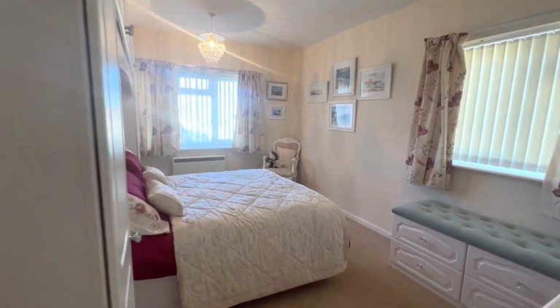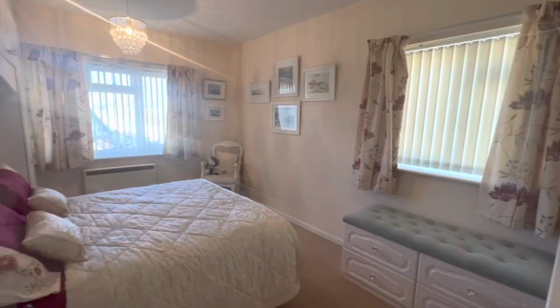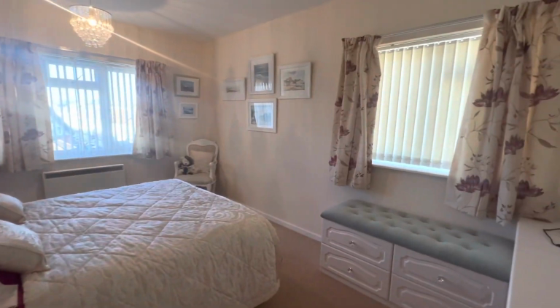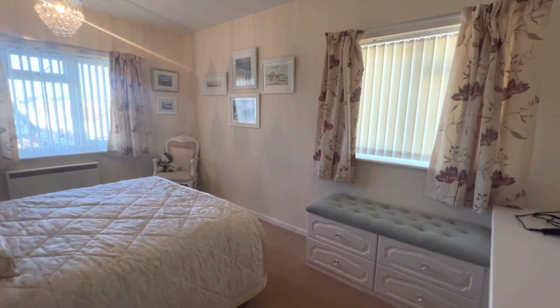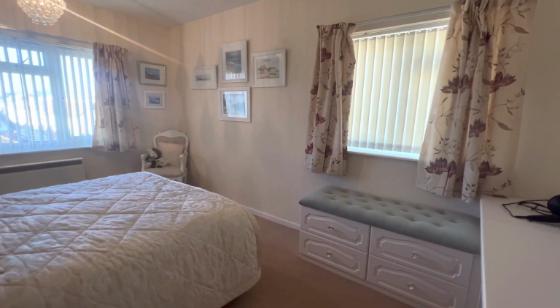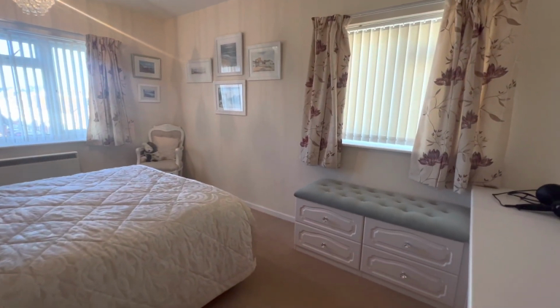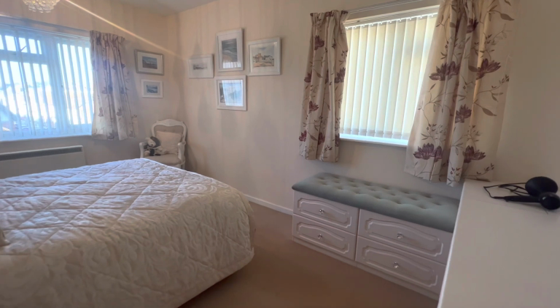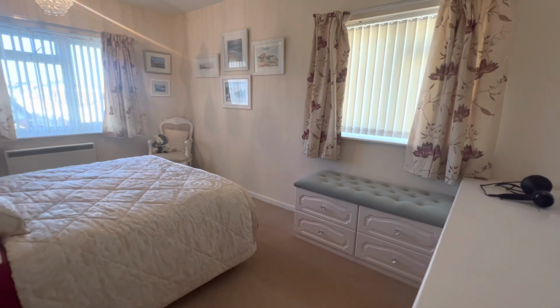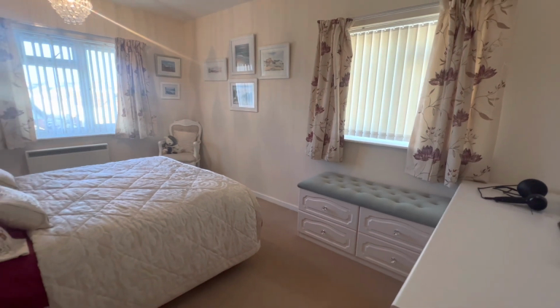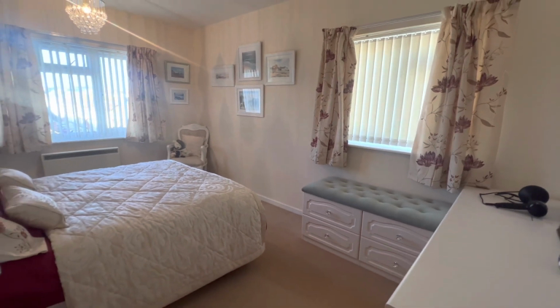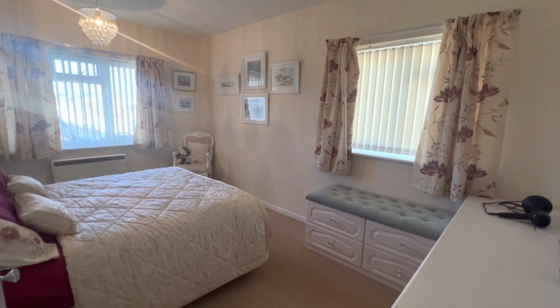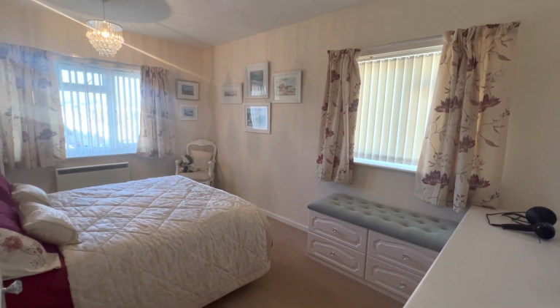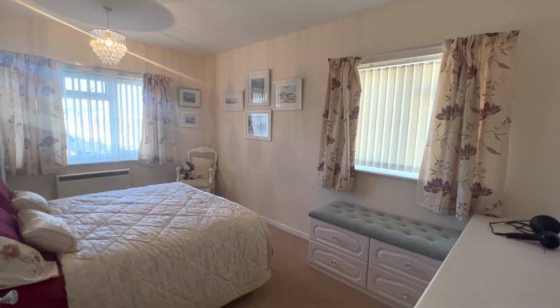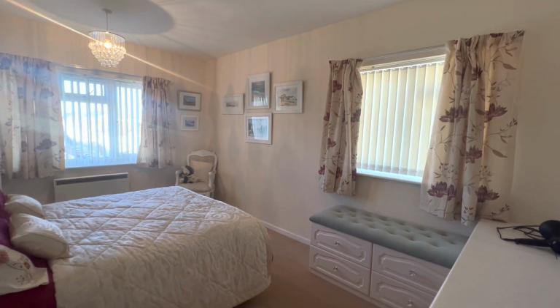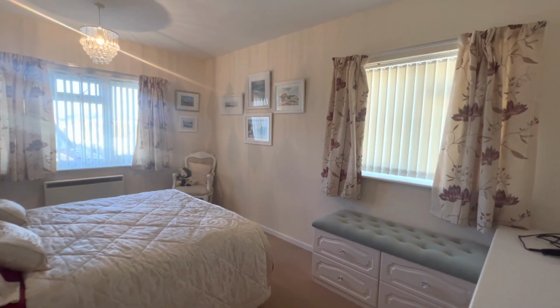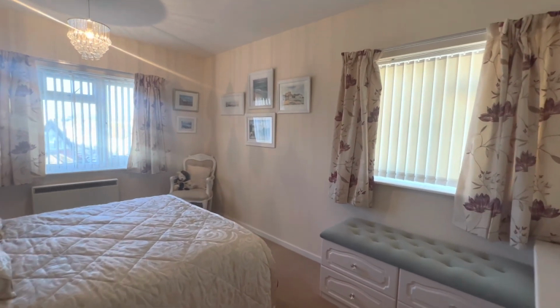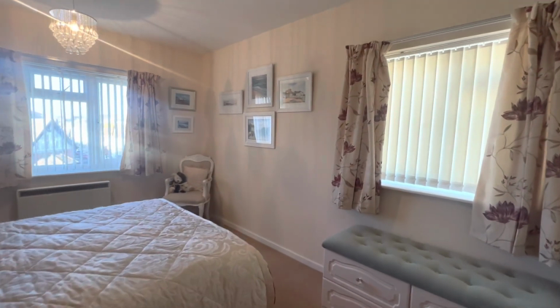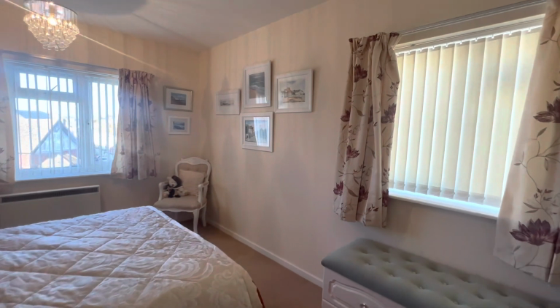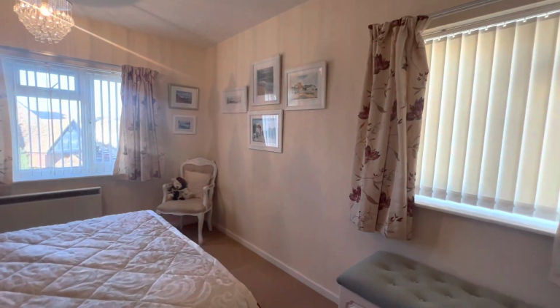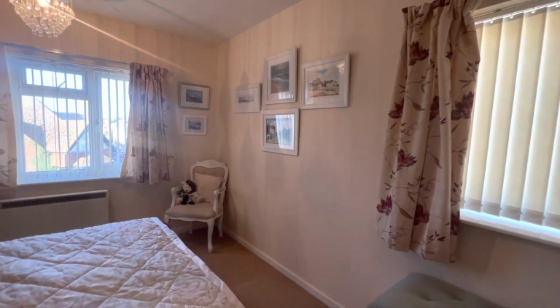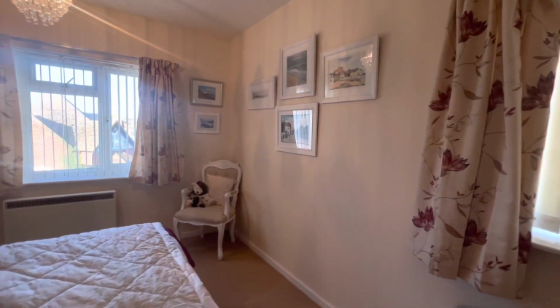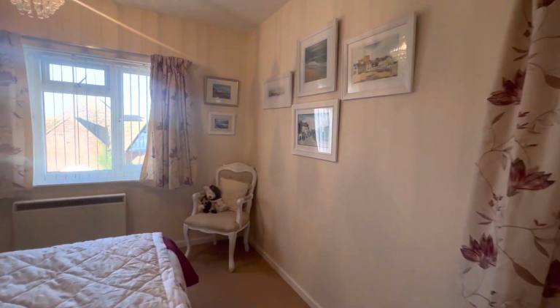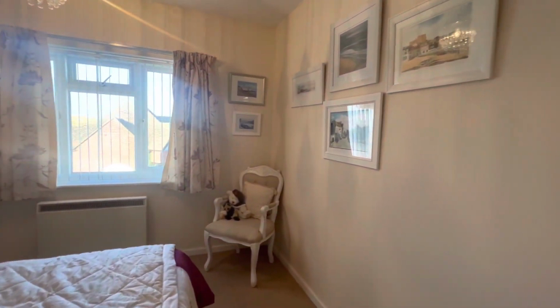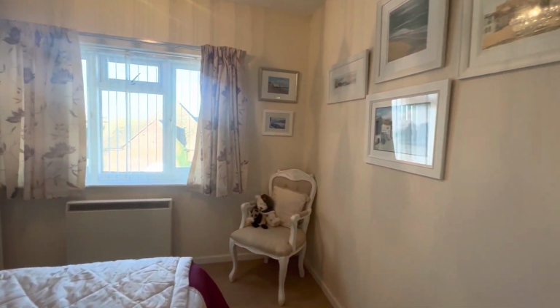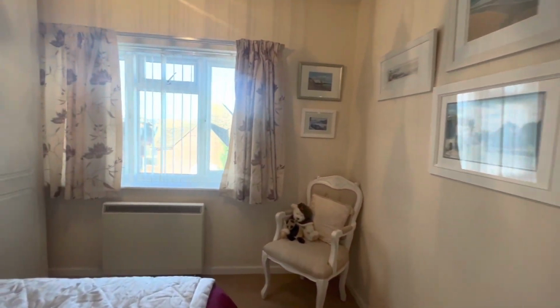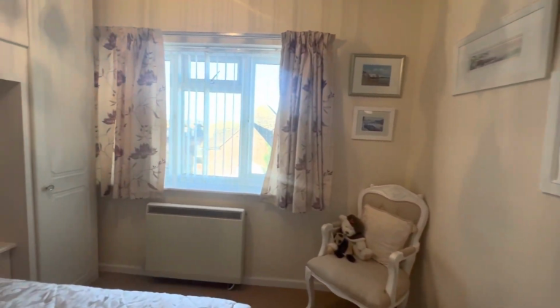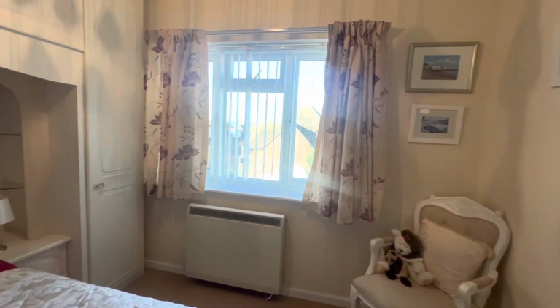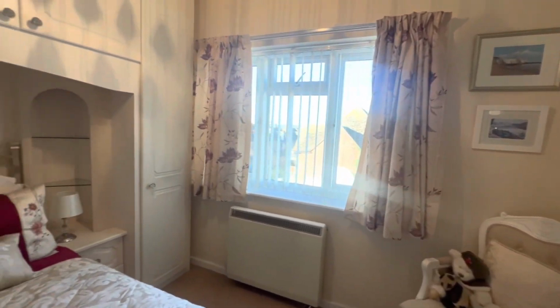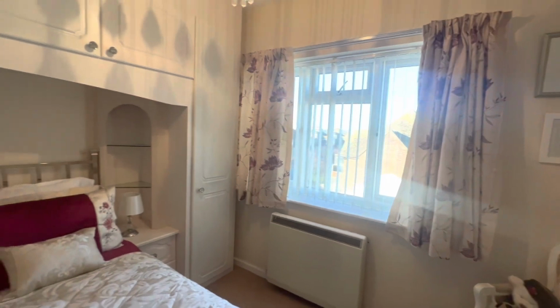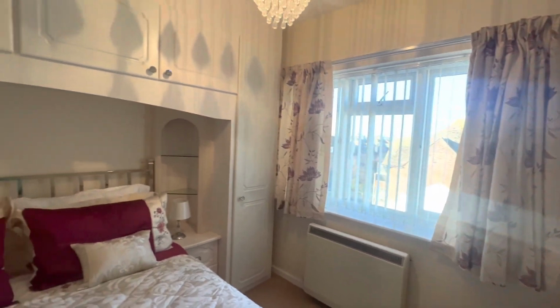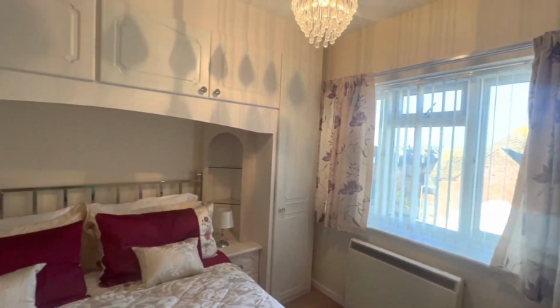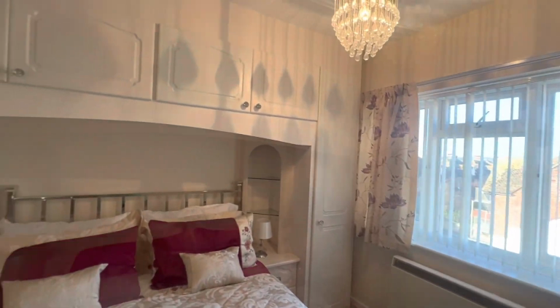Next to your kitchen is your second double bedroom. As you can see this is a fantastic spacious room, you have two windows allowing plenty of natural light and you also have storage just built over the bed as well.